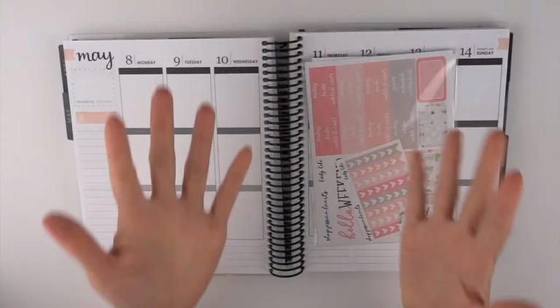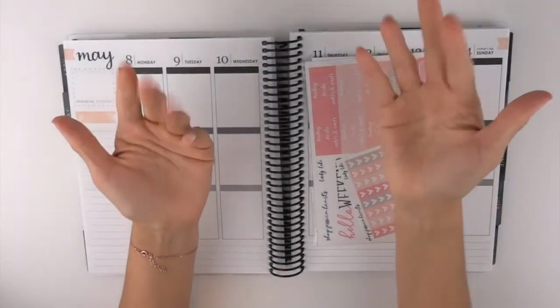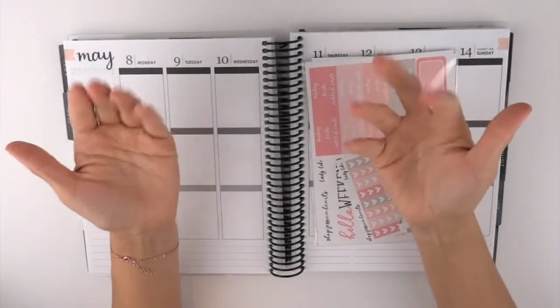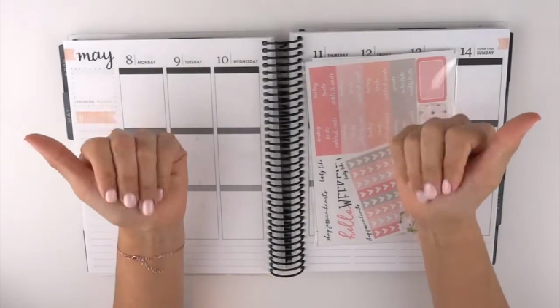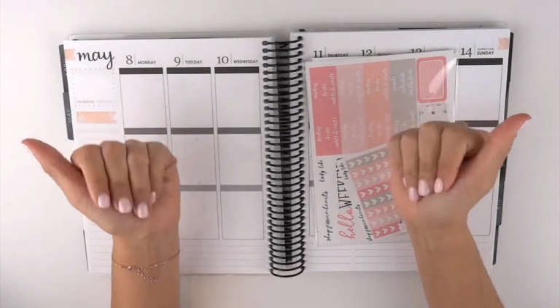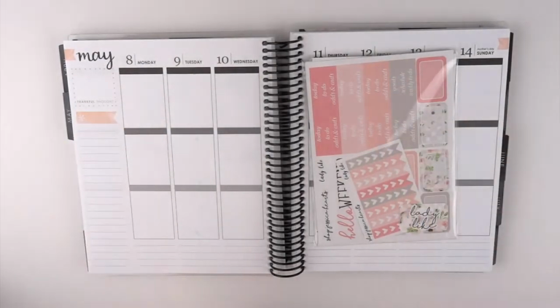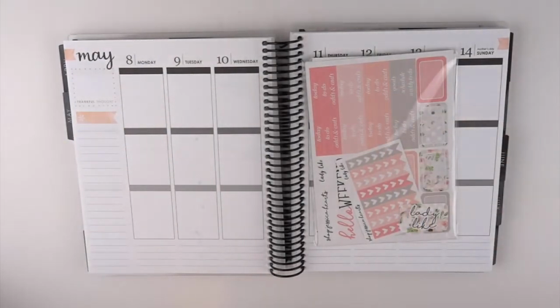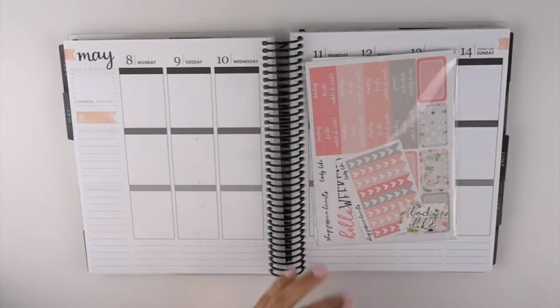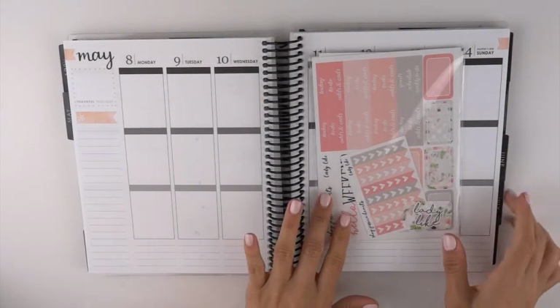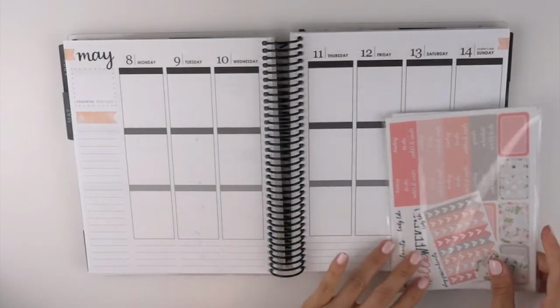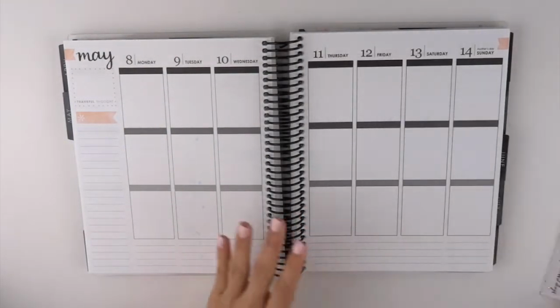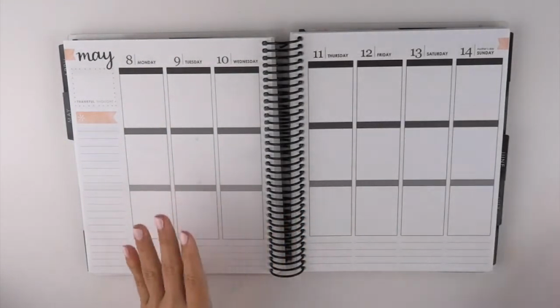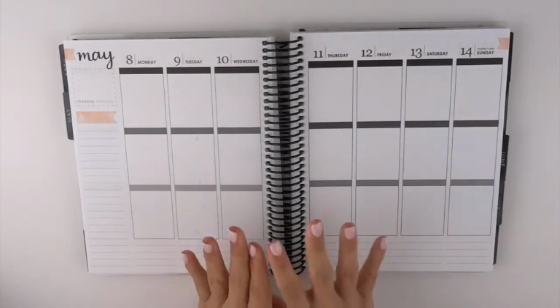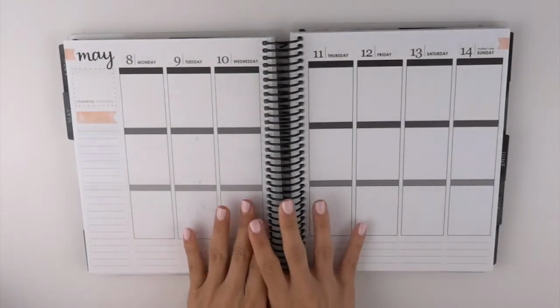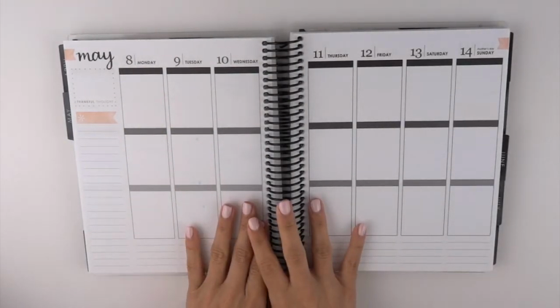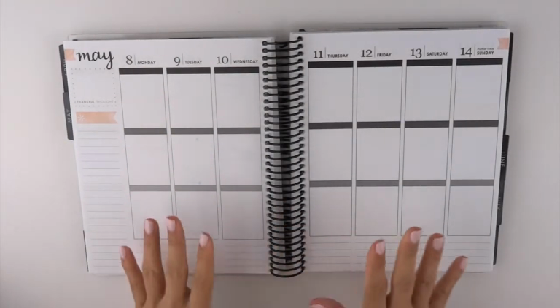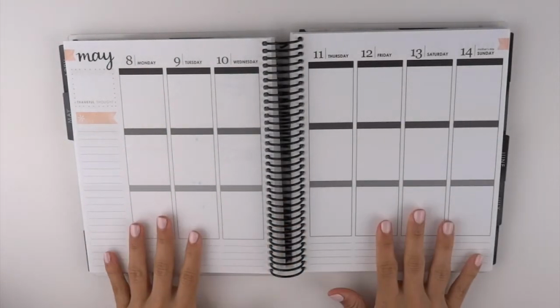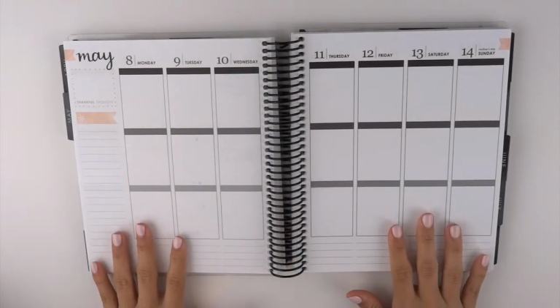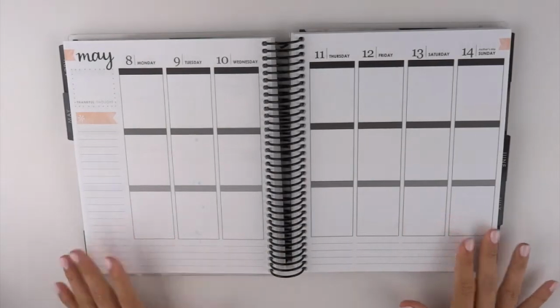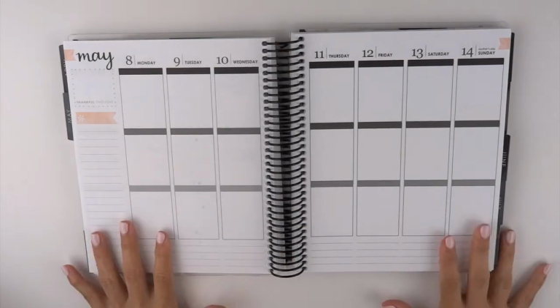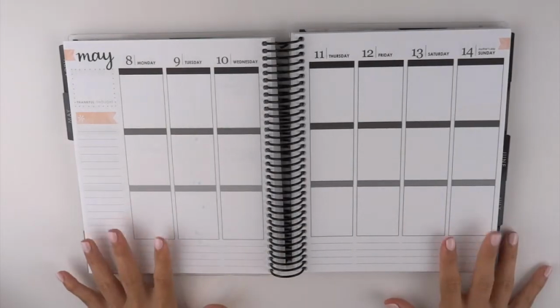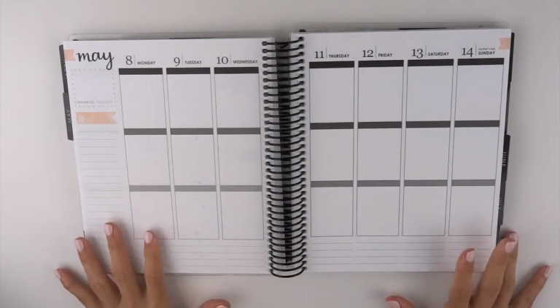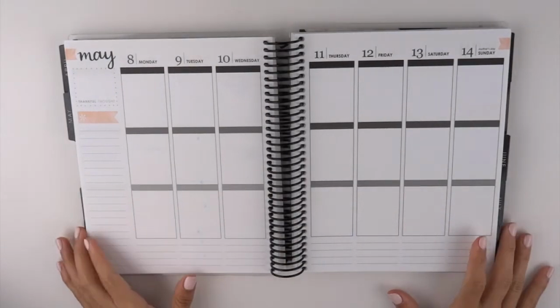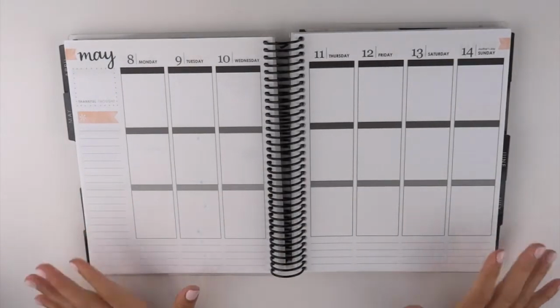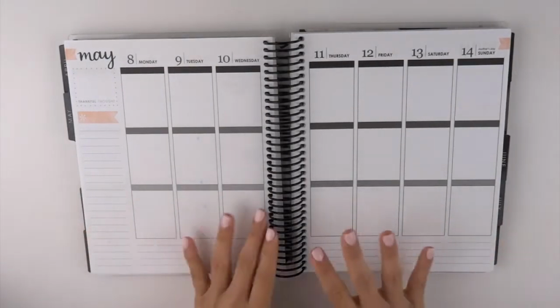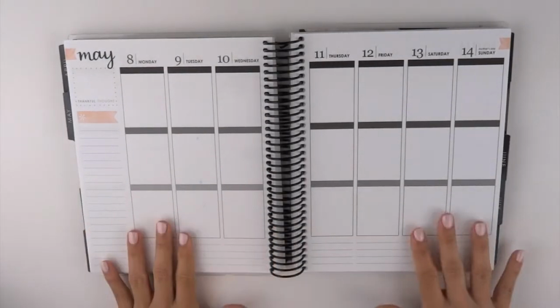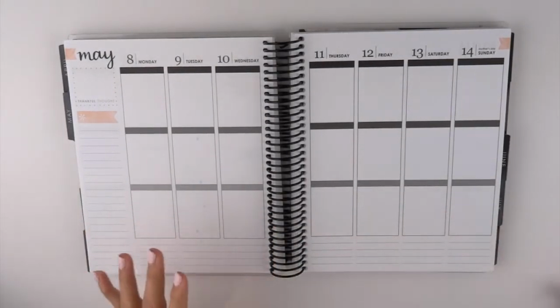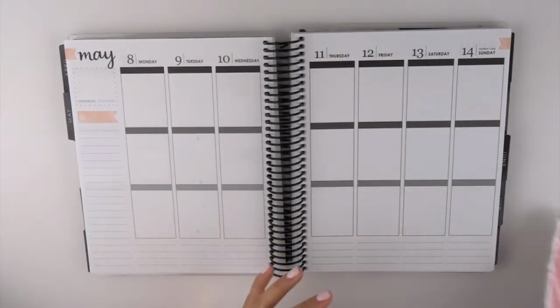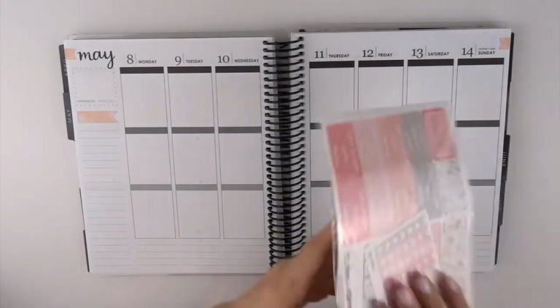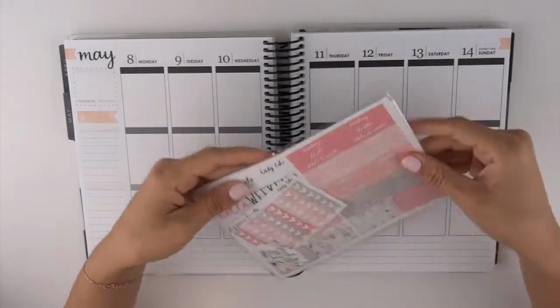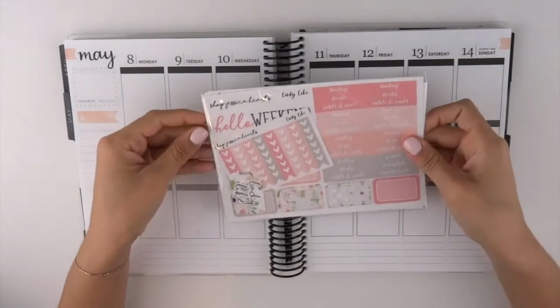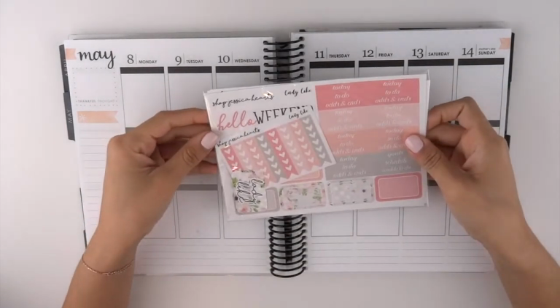Hi everybody, welcome back to my channel! Today I'm going to be filming my weekly spread for the week of May 8th through May 14th, which is also Mother's Day week, and the kit that I'm going to be using...